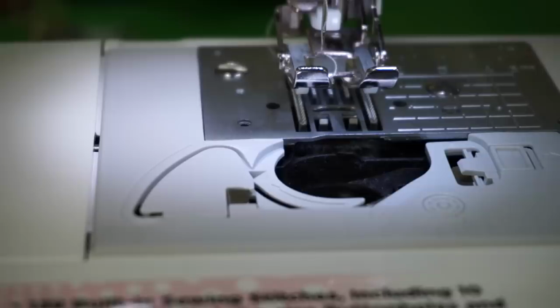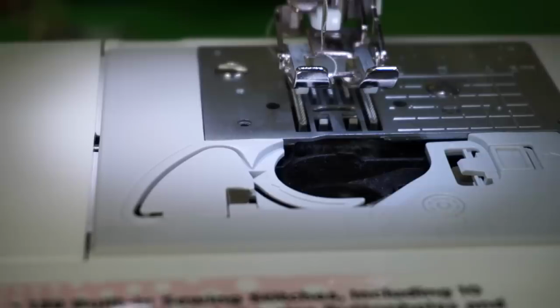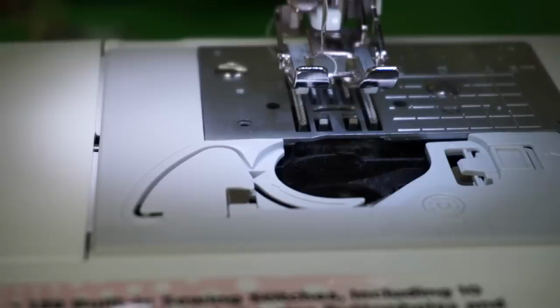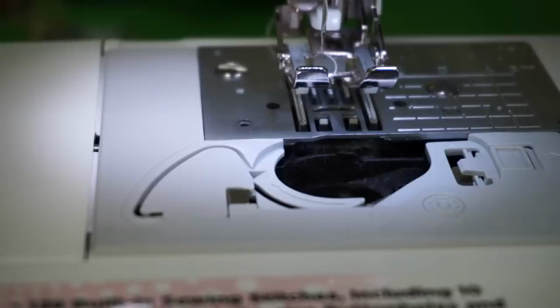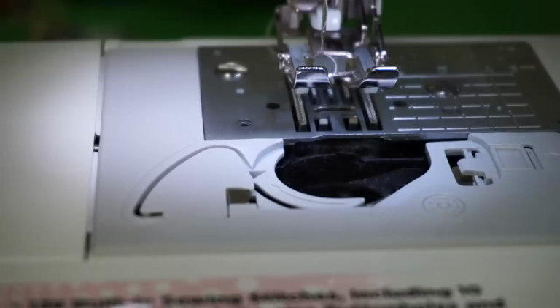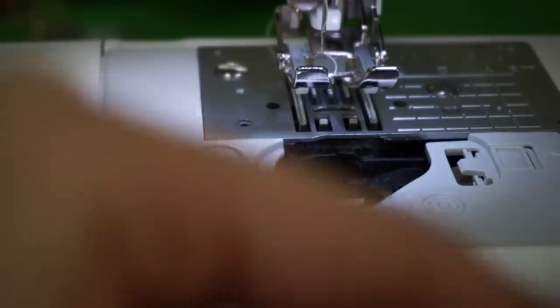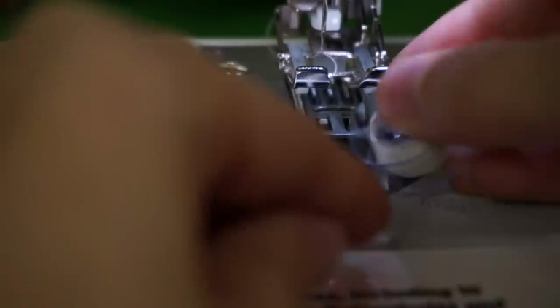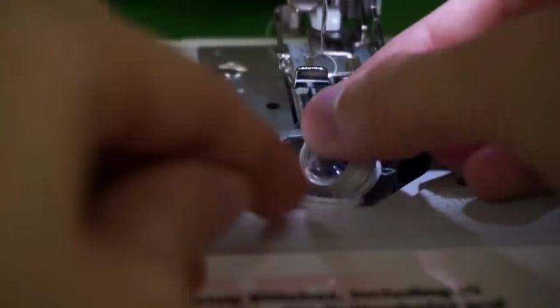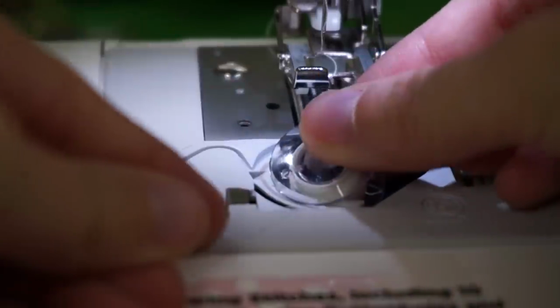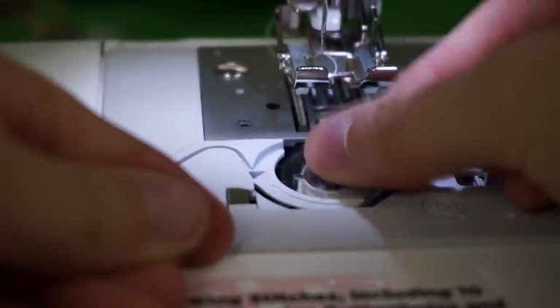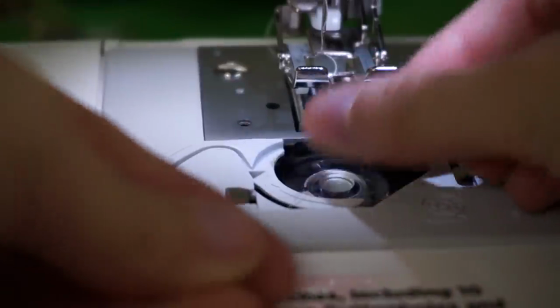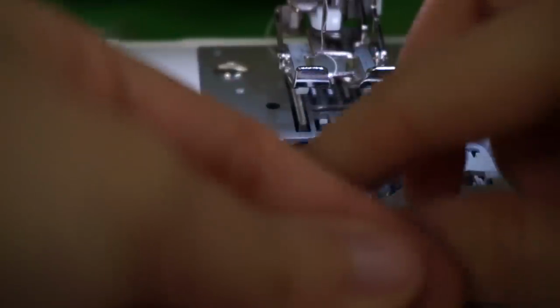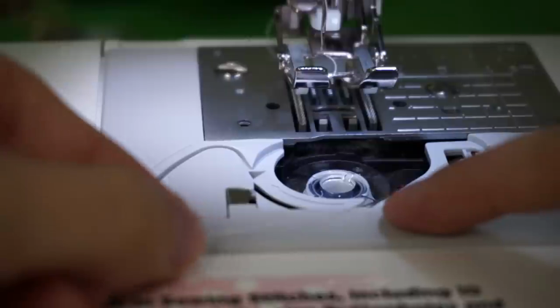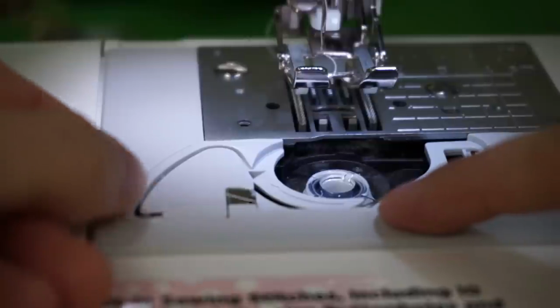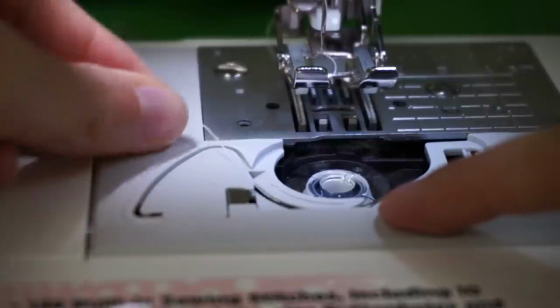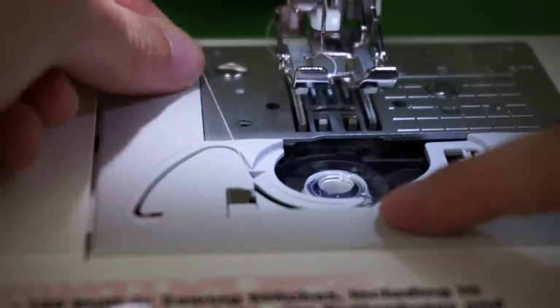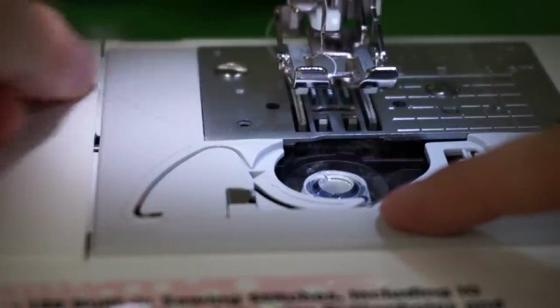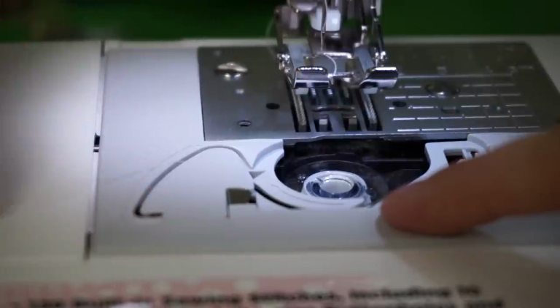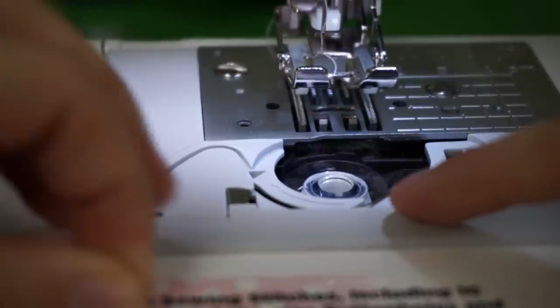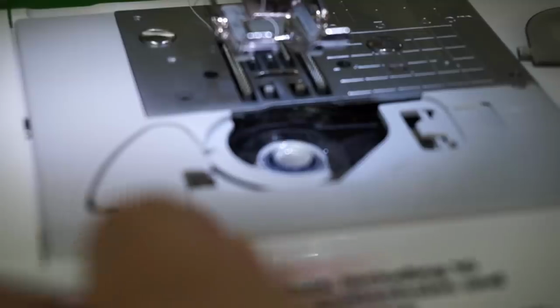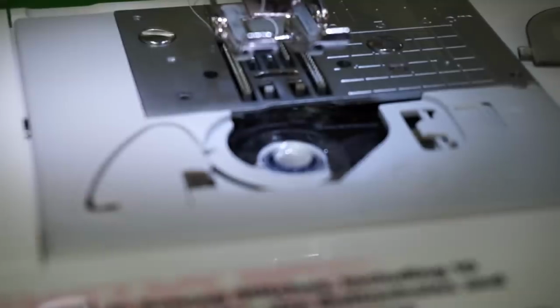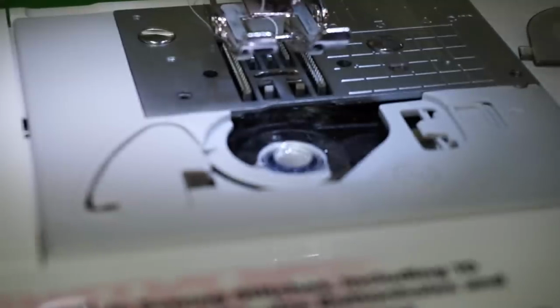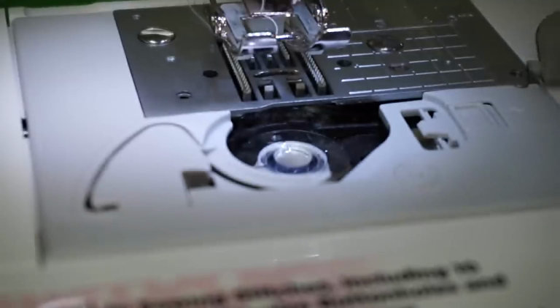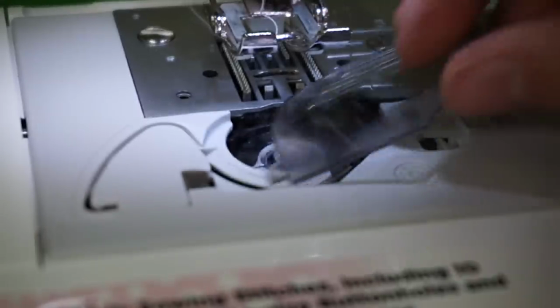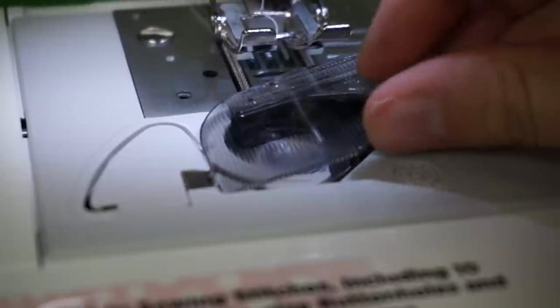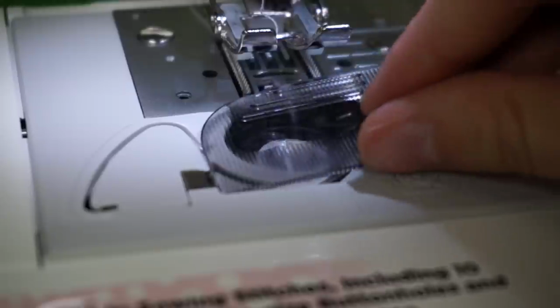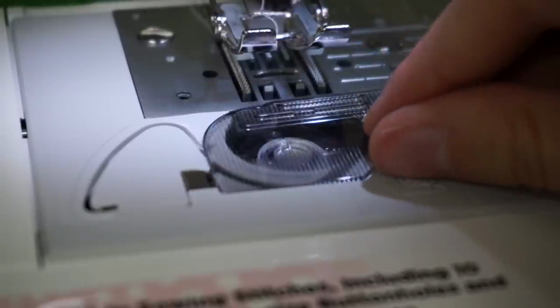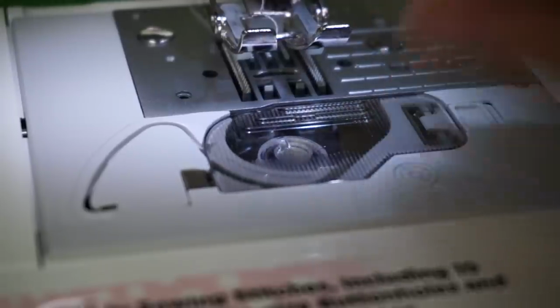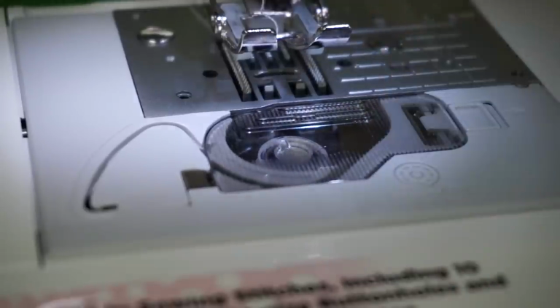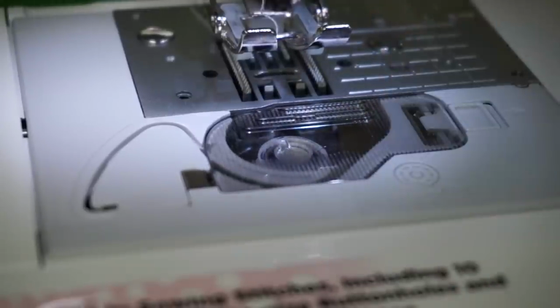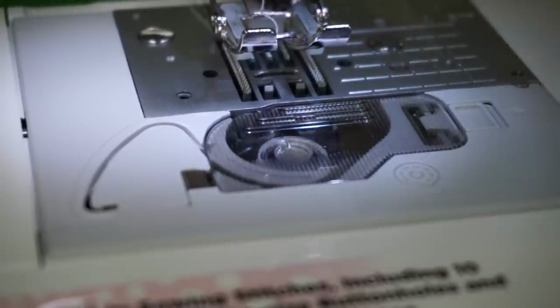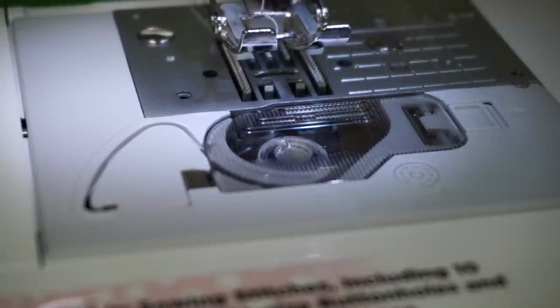Inserting the bobbin is exactly the same as my other machine — you just drop it in, follow the little arrows, and cut the thread. Then put the top back on, and you are ready to go!